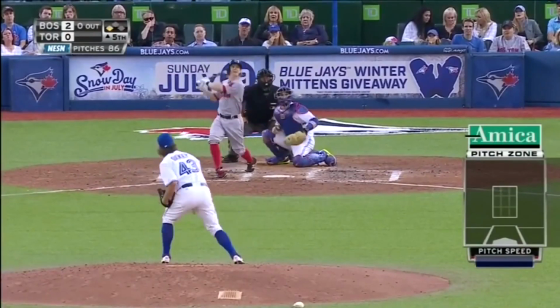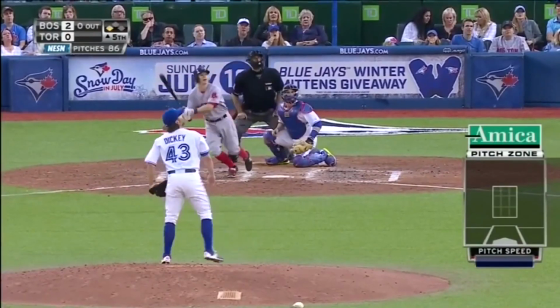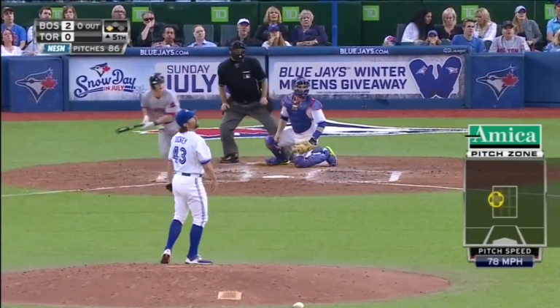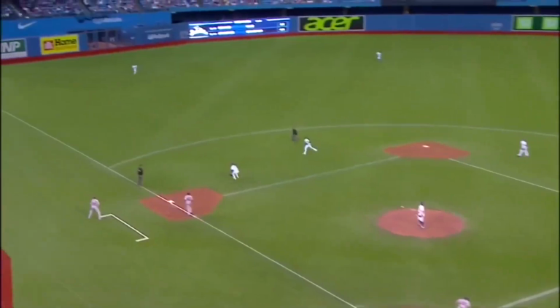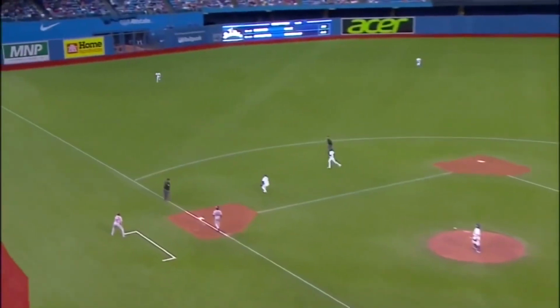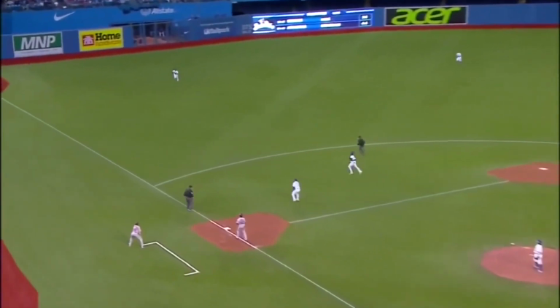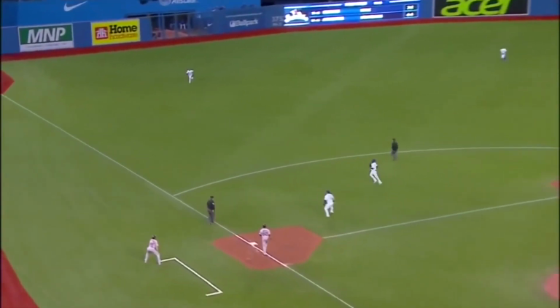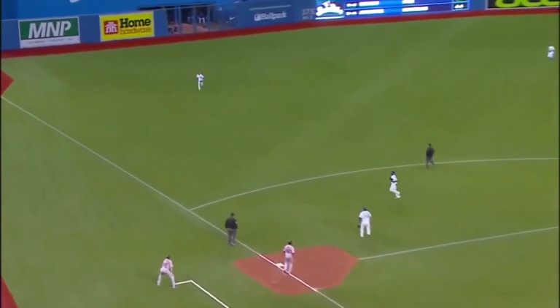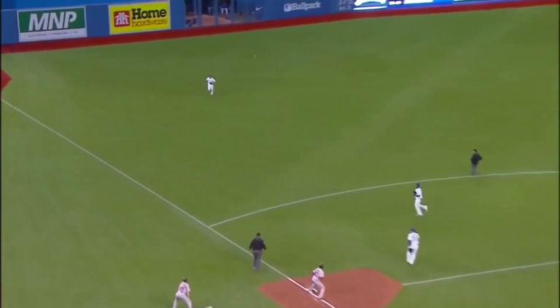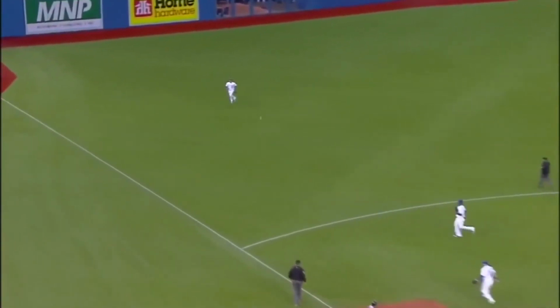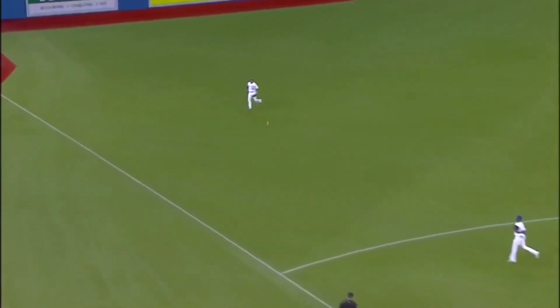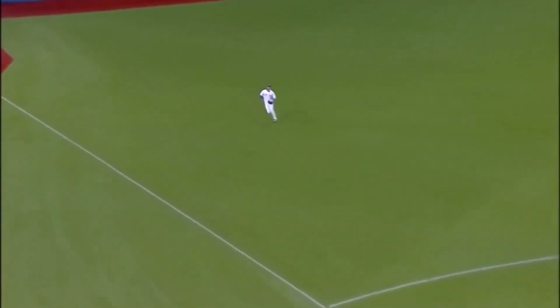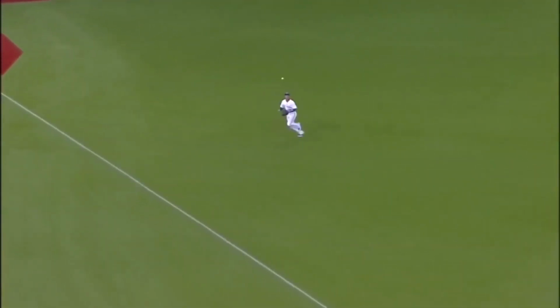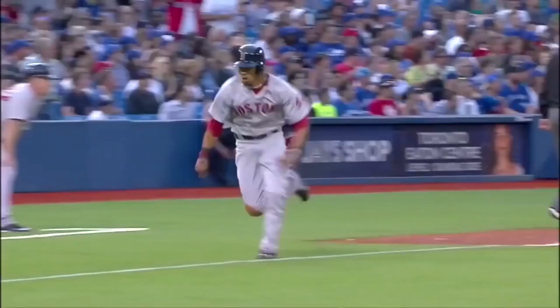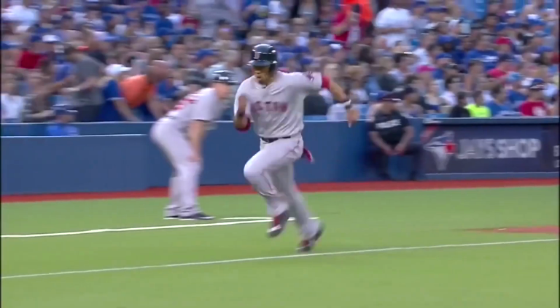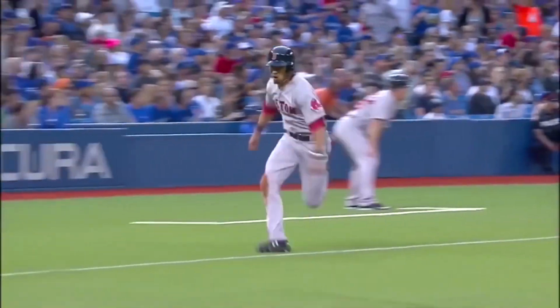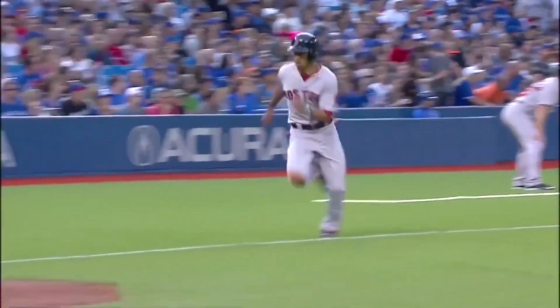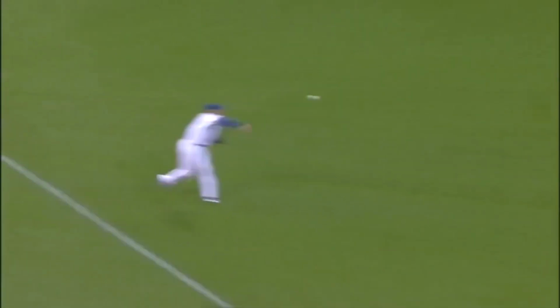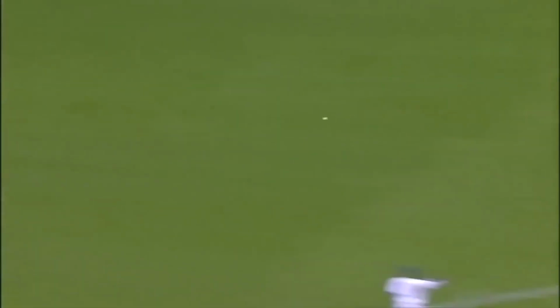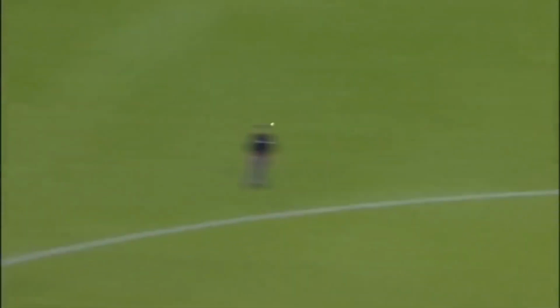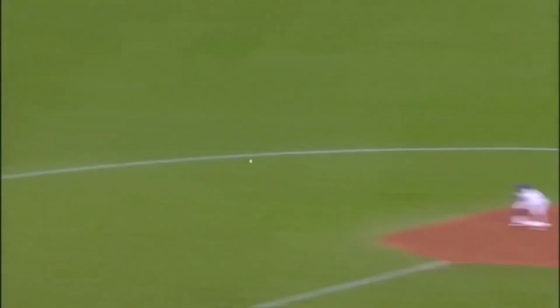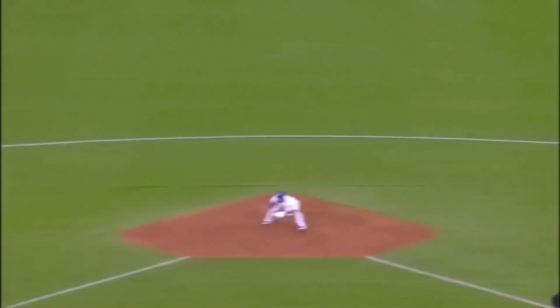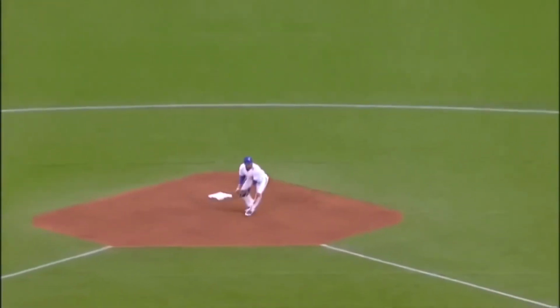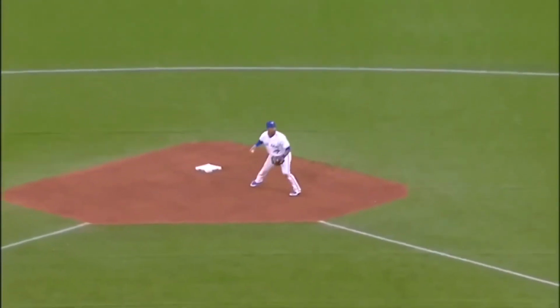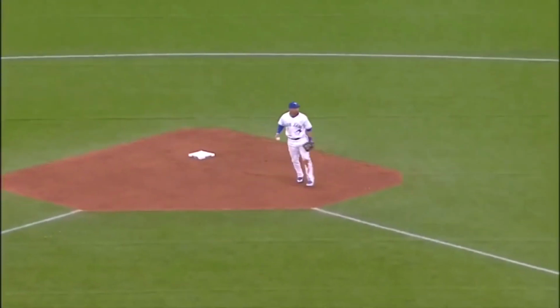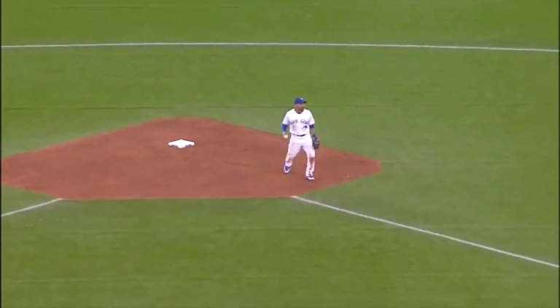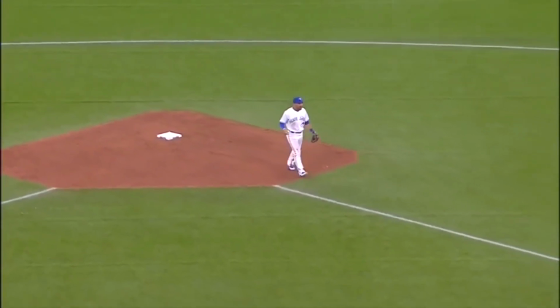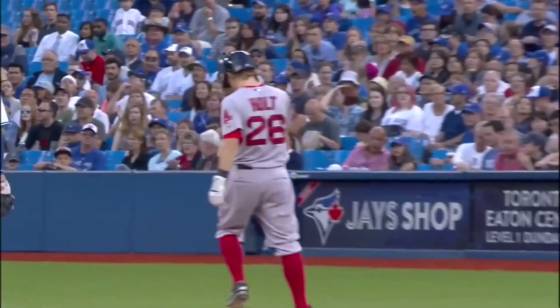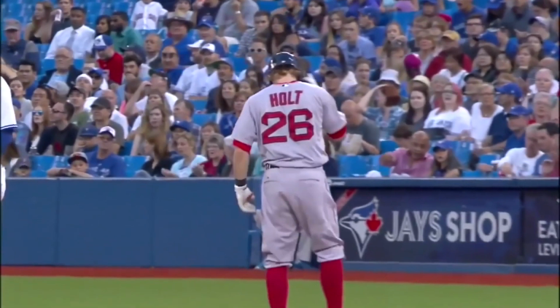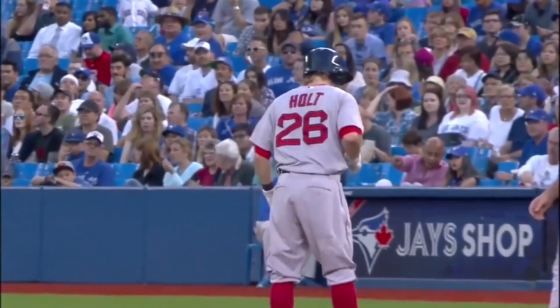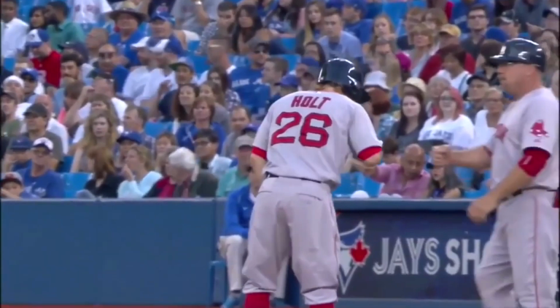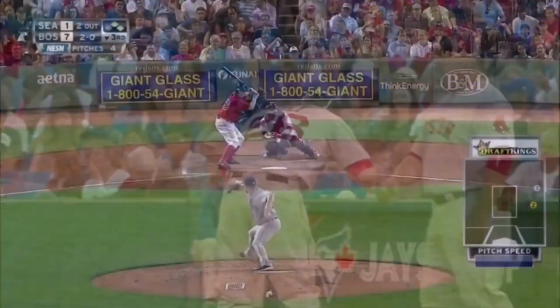Infield in and a little bloop into left field. Goins is not going to get there, drops in for a hit. He fields it, guns to second — so Holt puts on the brakes. Scoring from third is Mookie Betts.